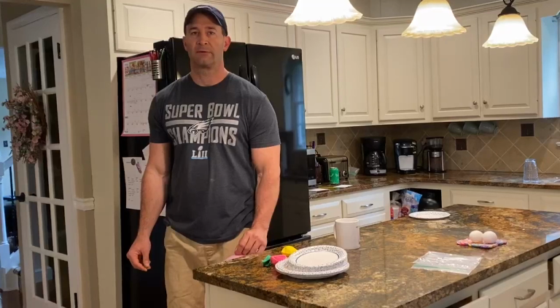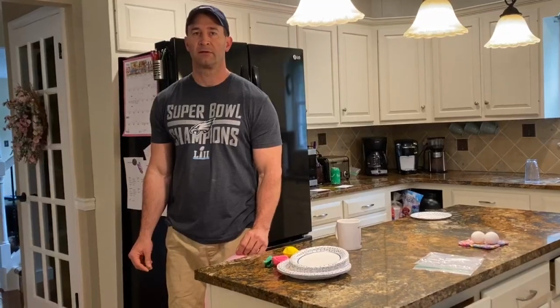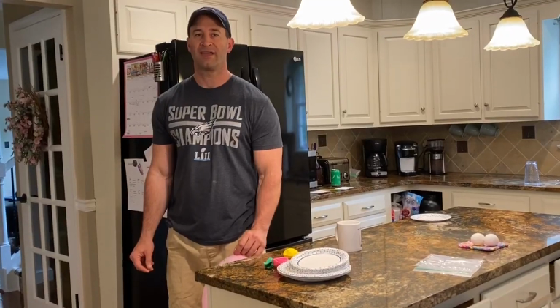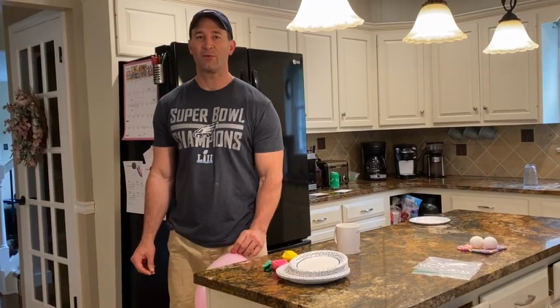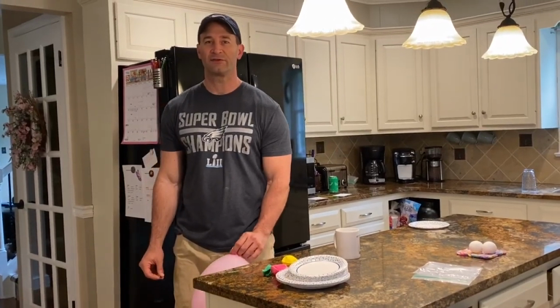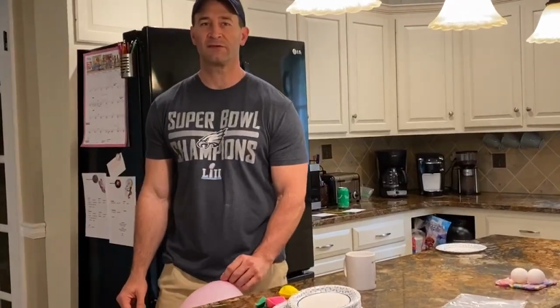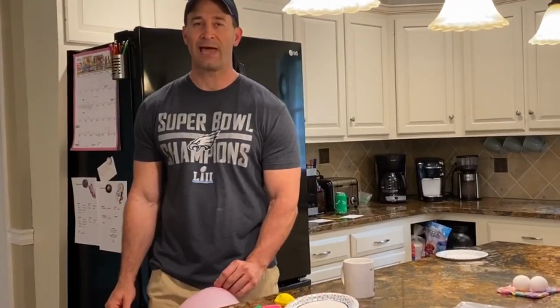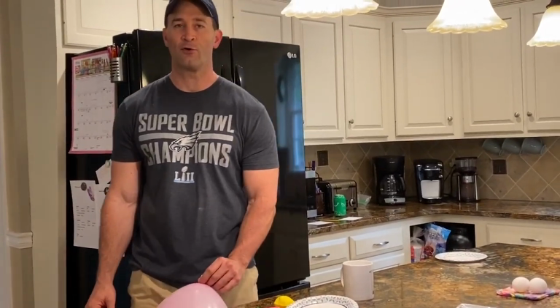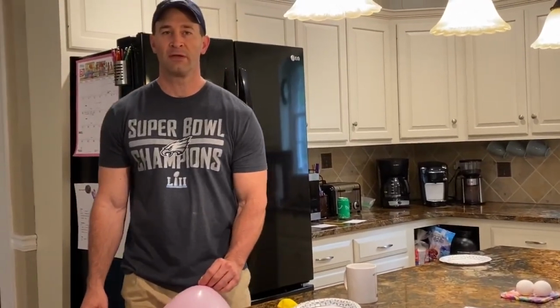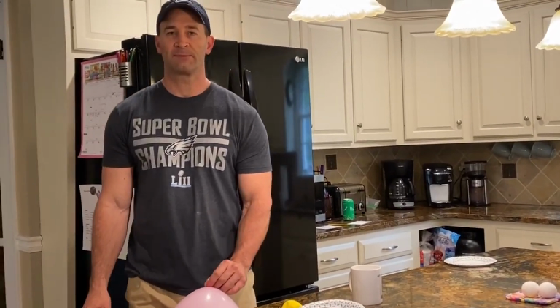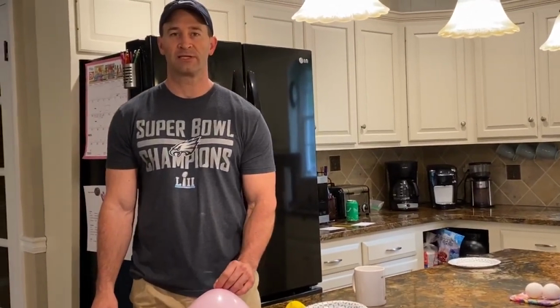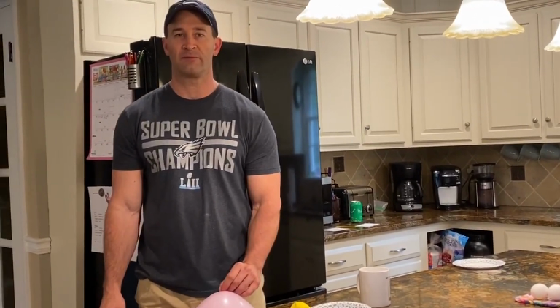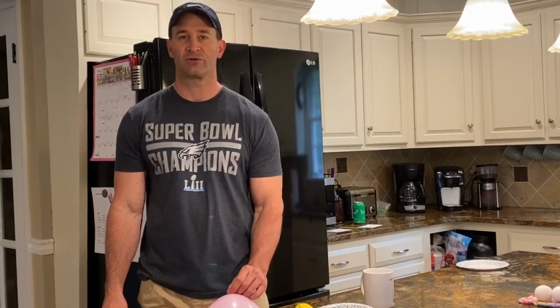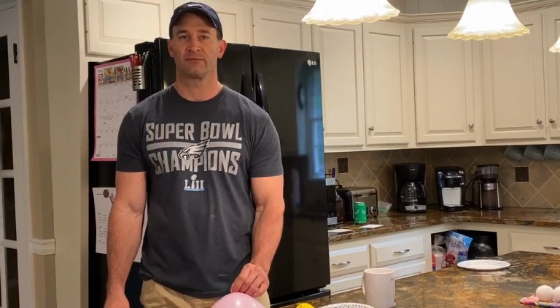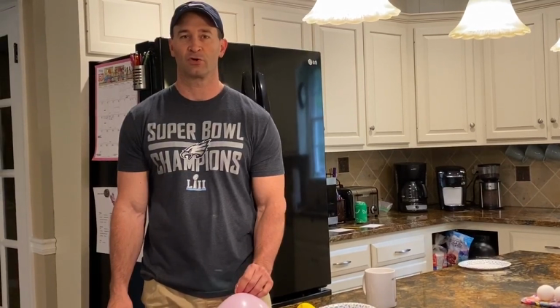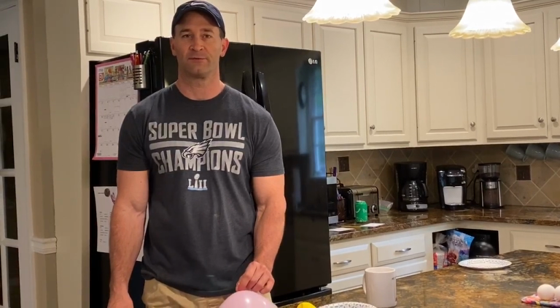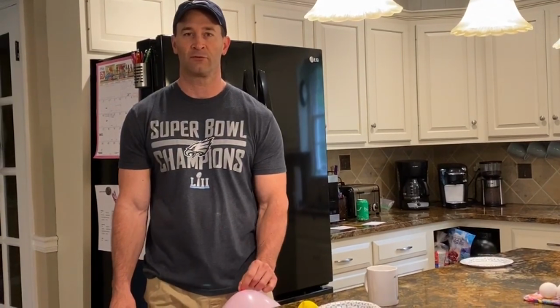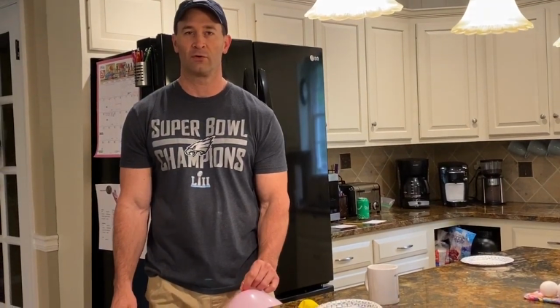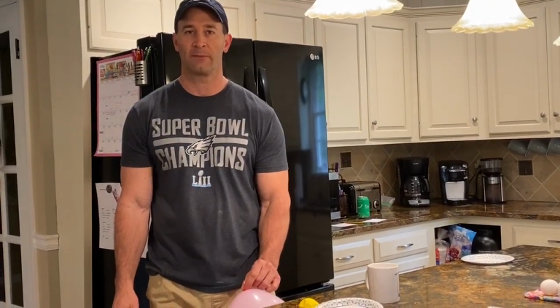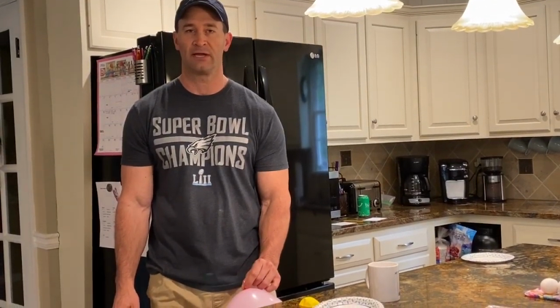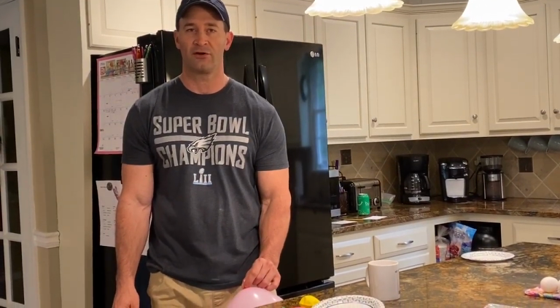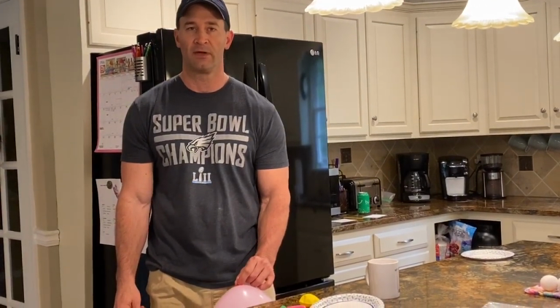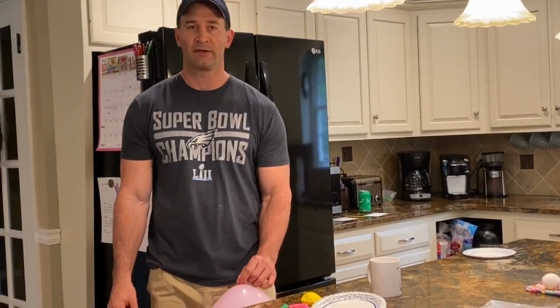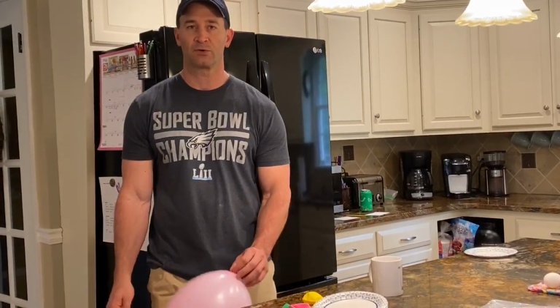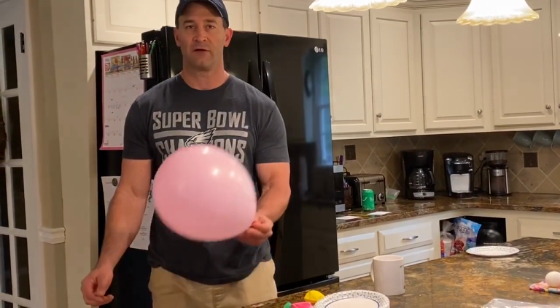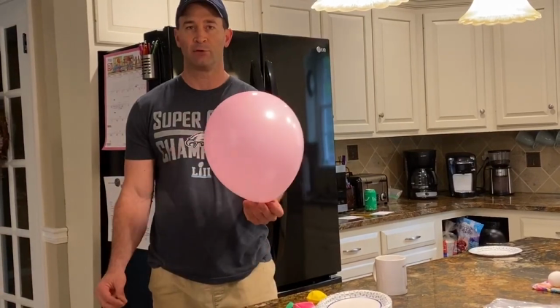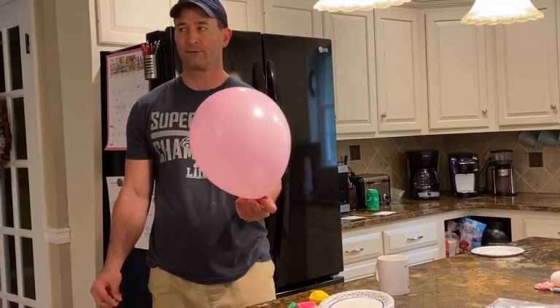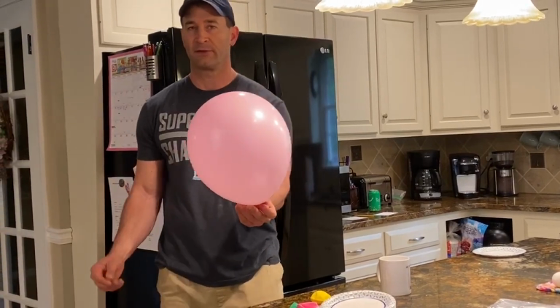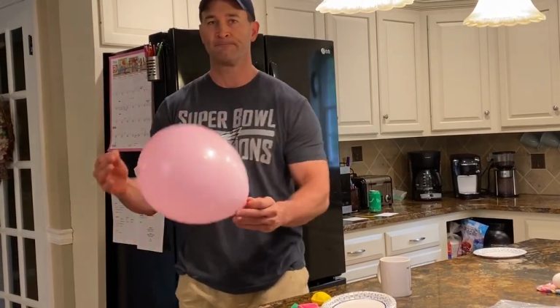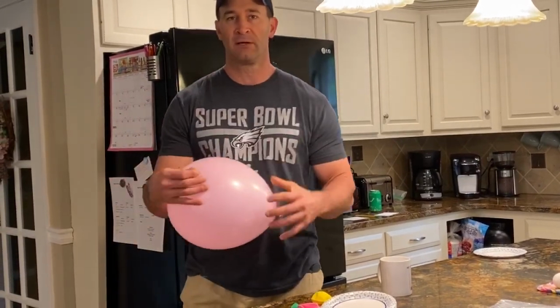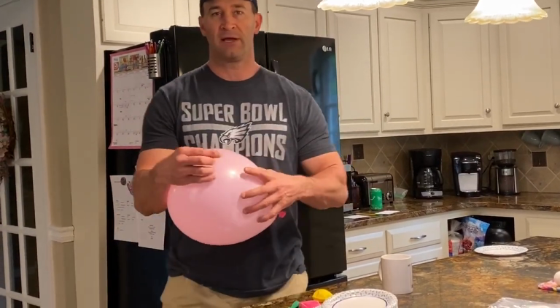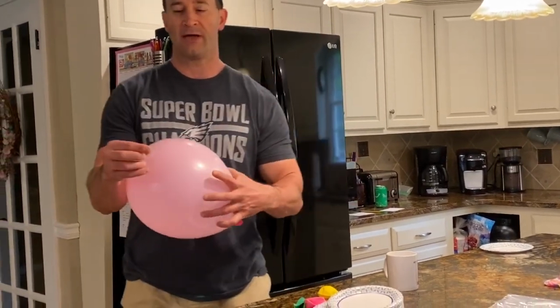Today we're going to do some awesome at-home experiments involving pressure. We're going to do four really cool experiments you can try at home. The first one involves a balloon that's fully inflated.